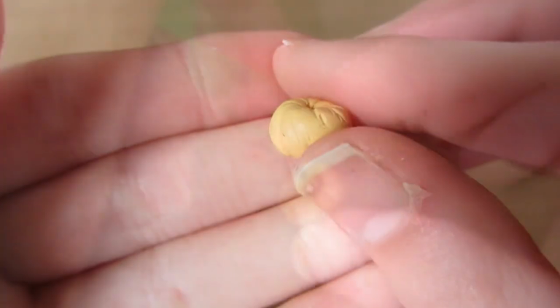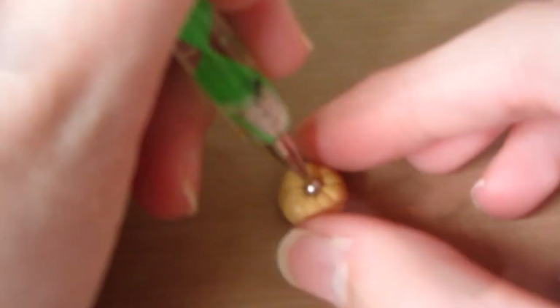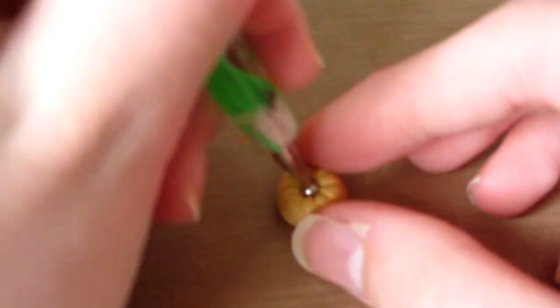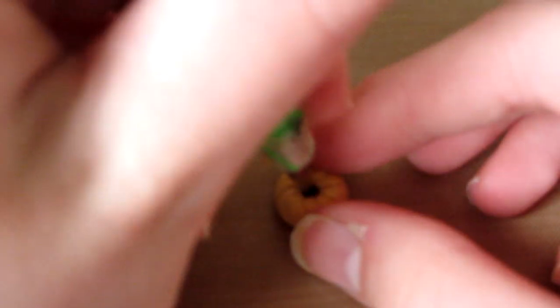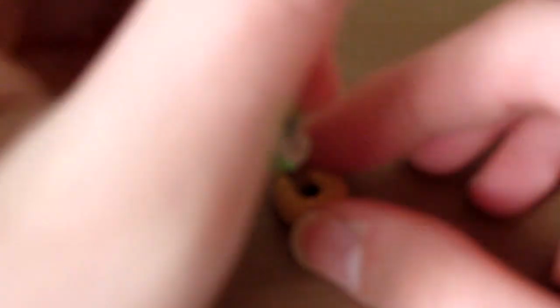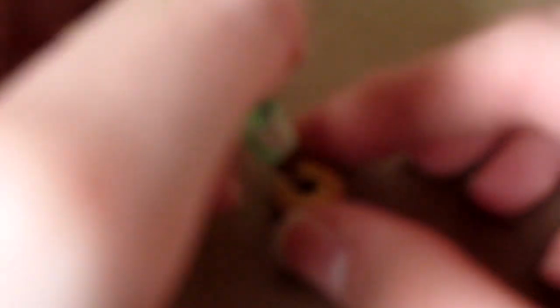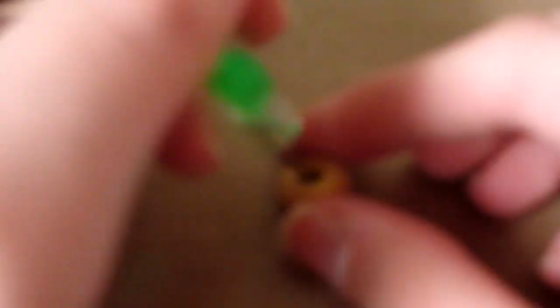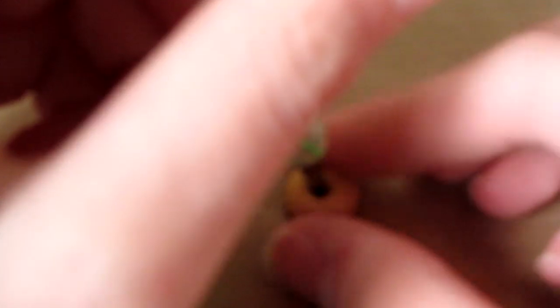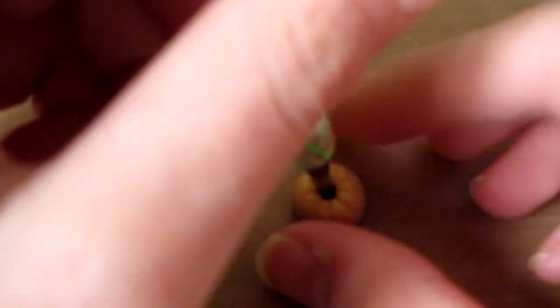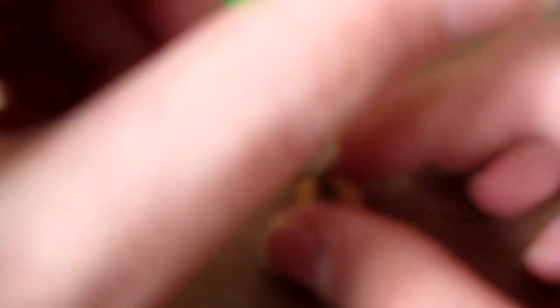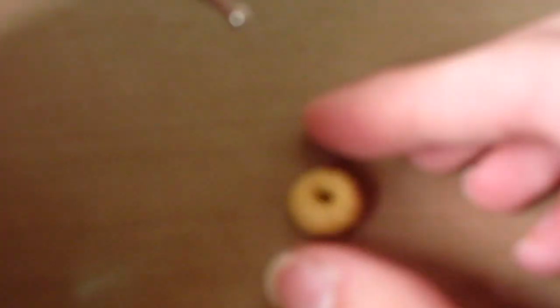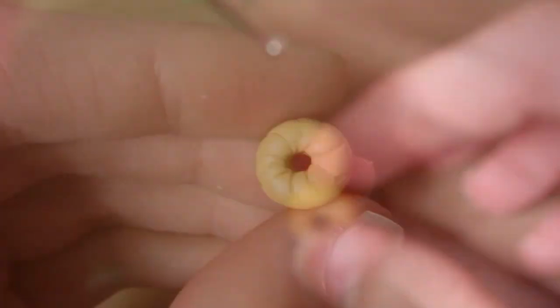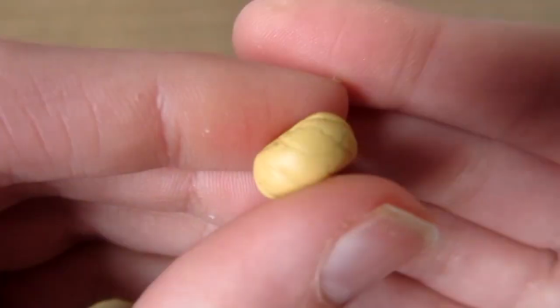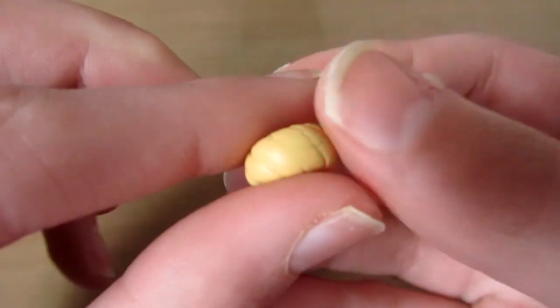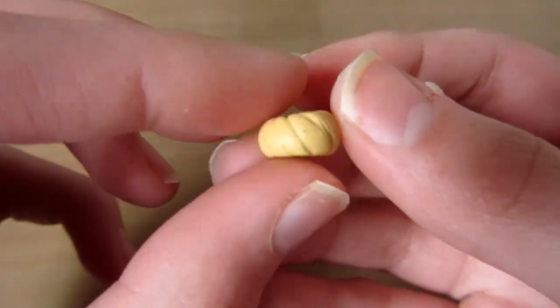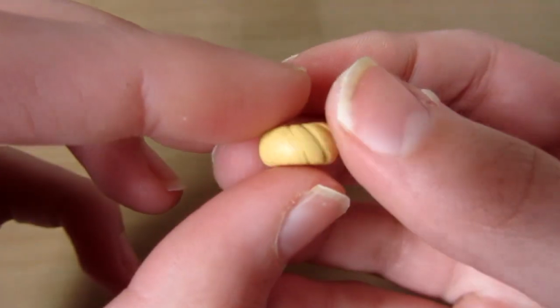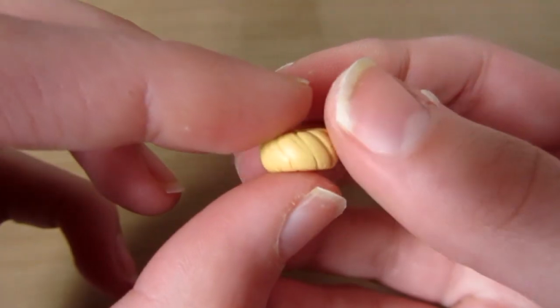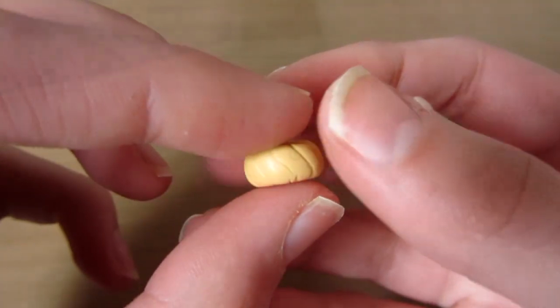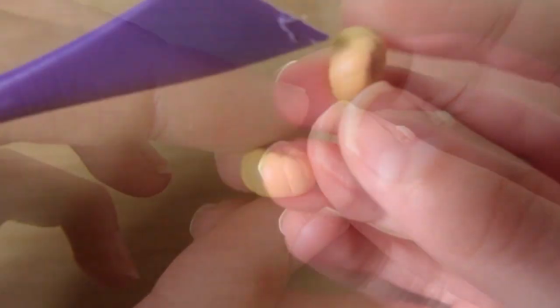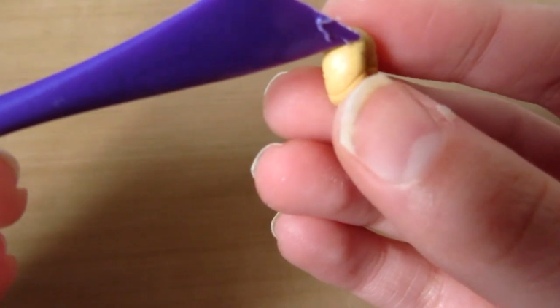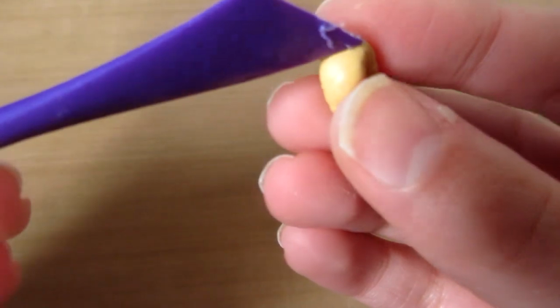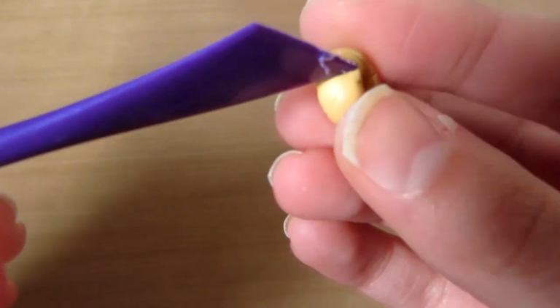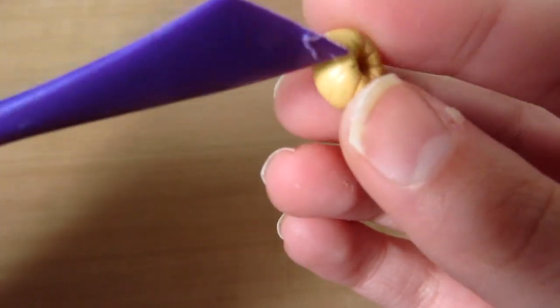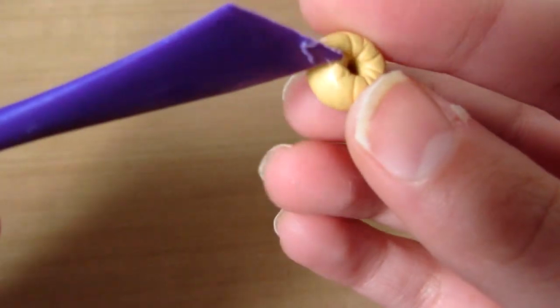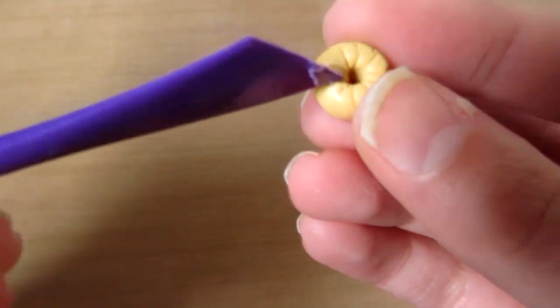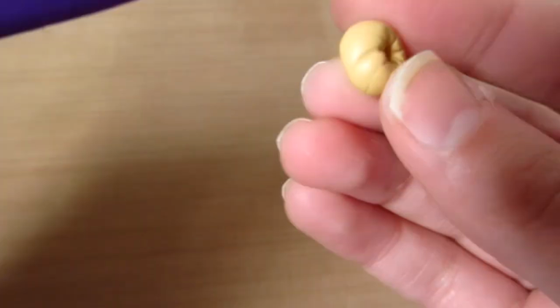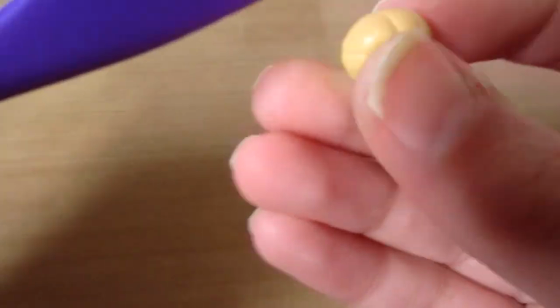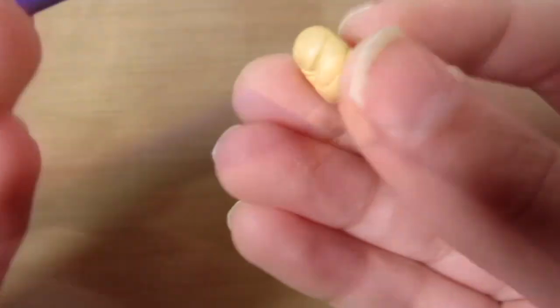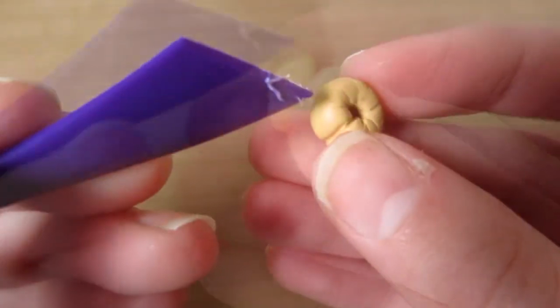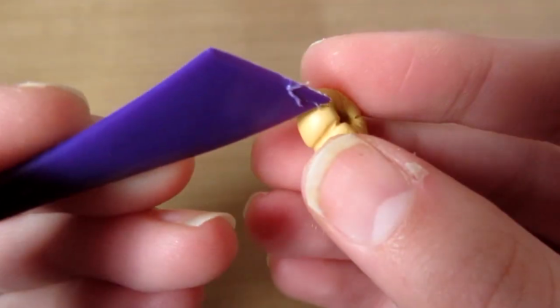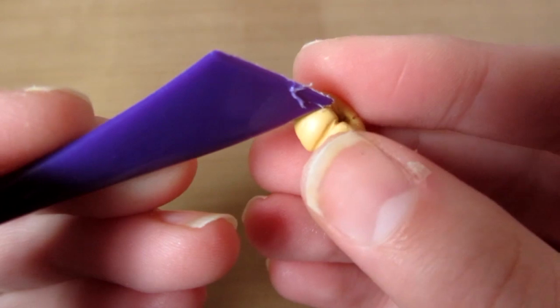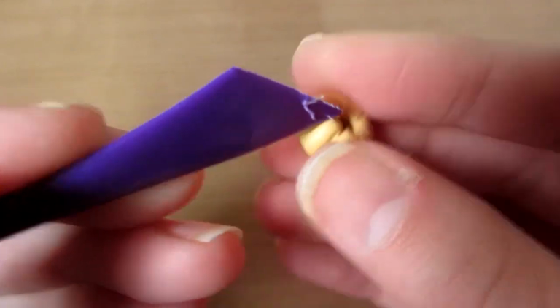It should look like this. Then you can just redefine the hole if it got a bit squished. It should look like this, and then you can just indent the lines deeper so it looks a bit more like the real thing.